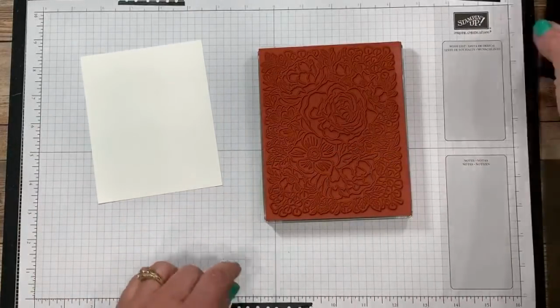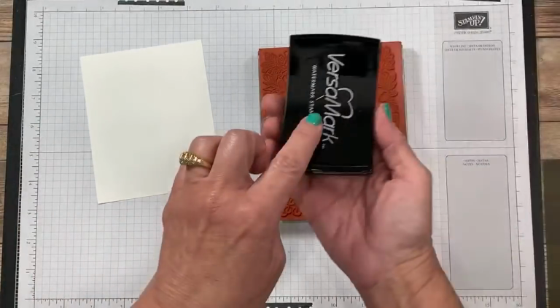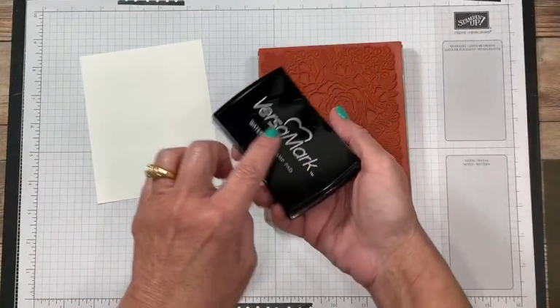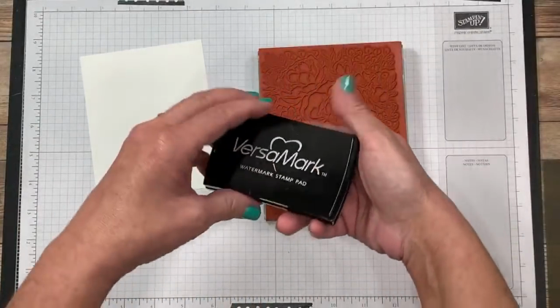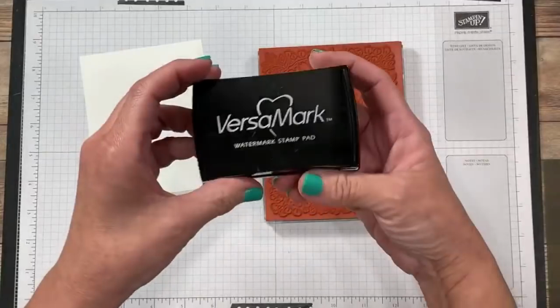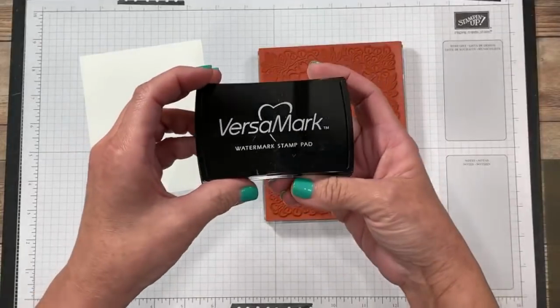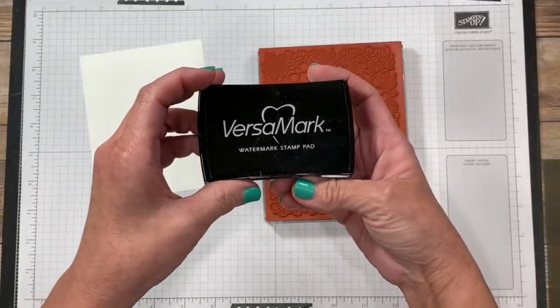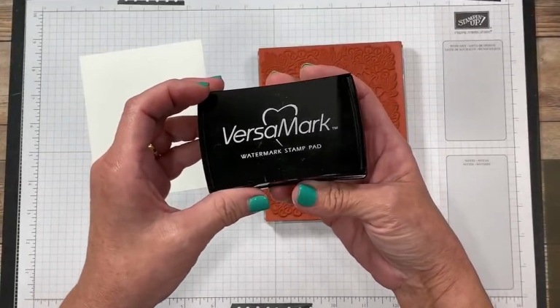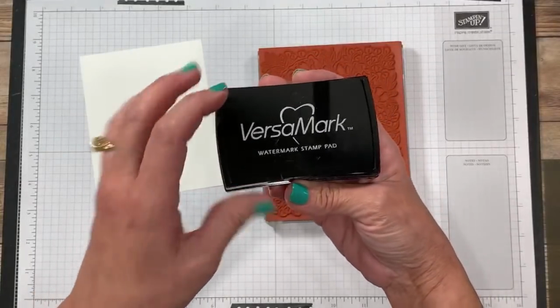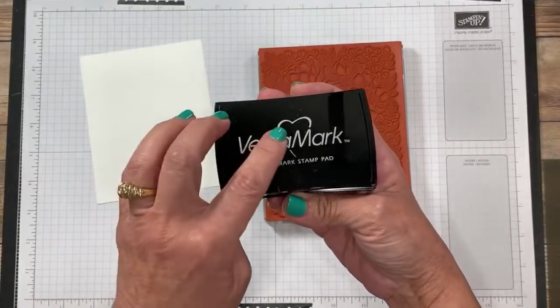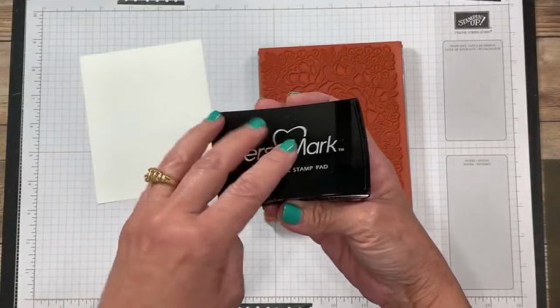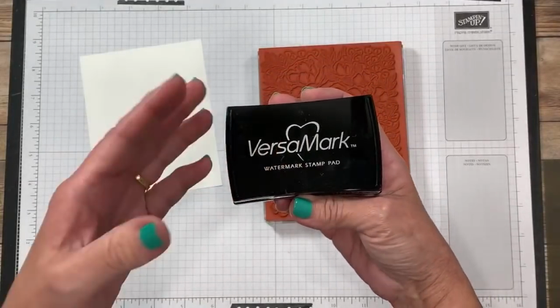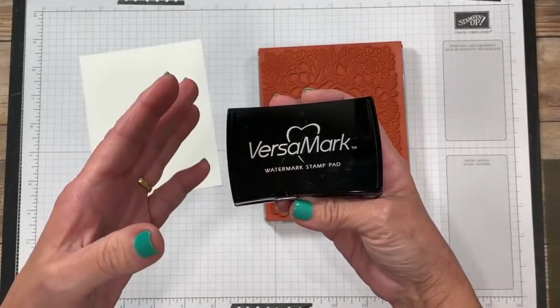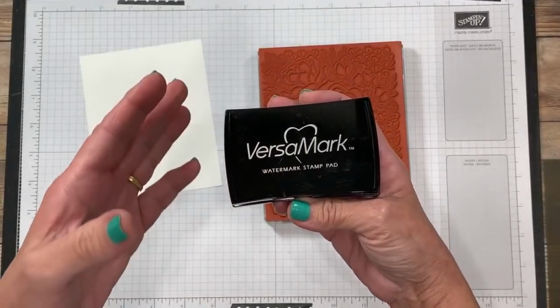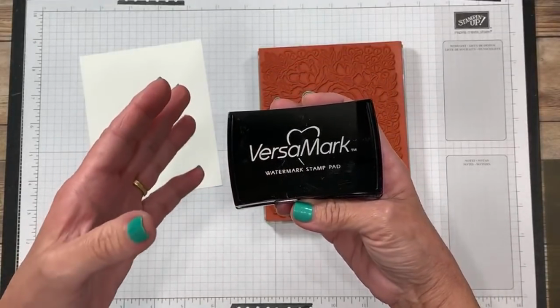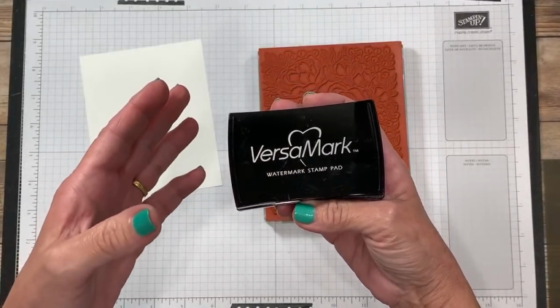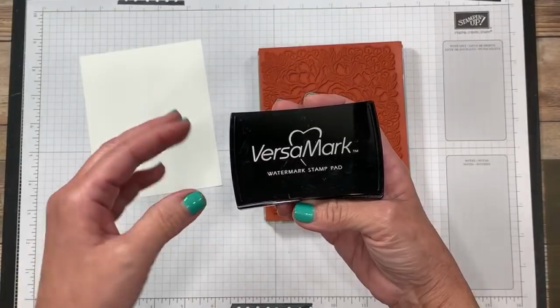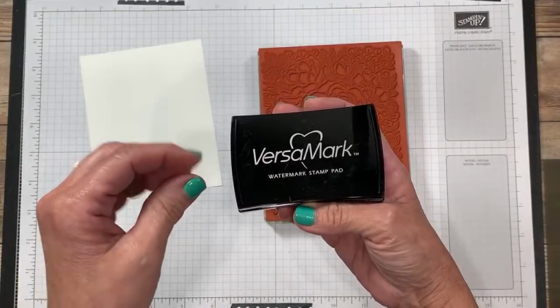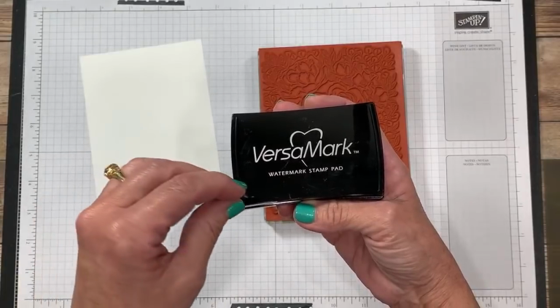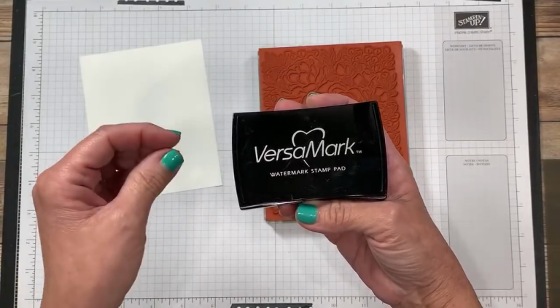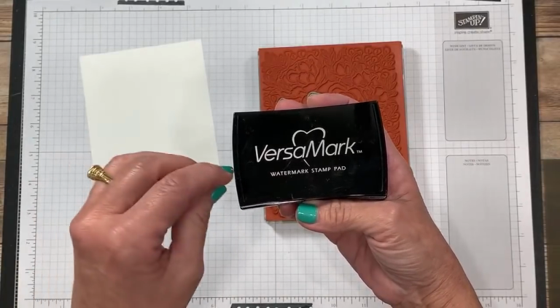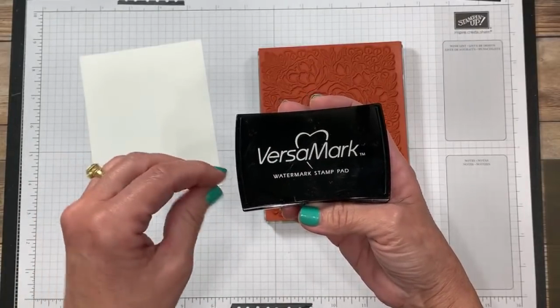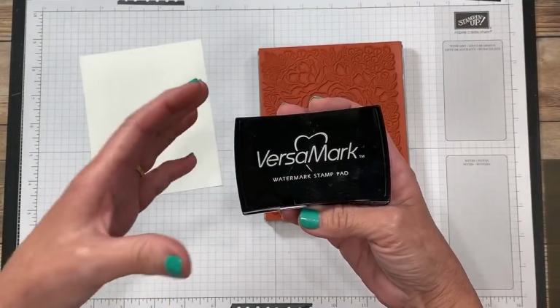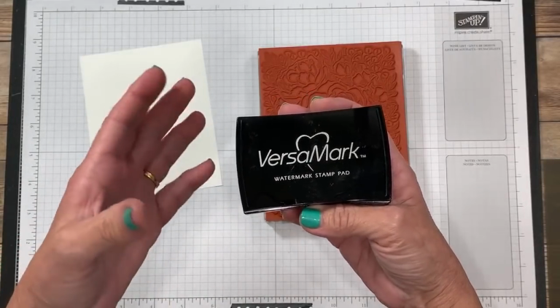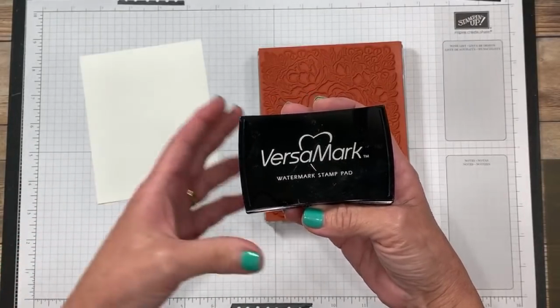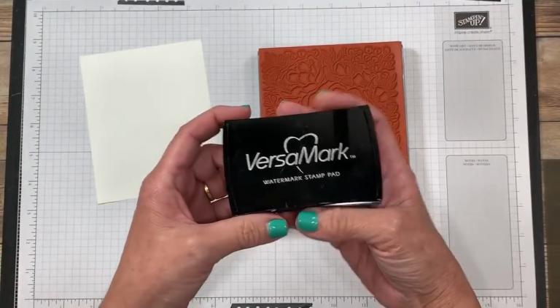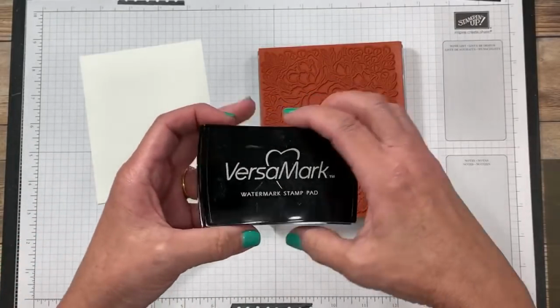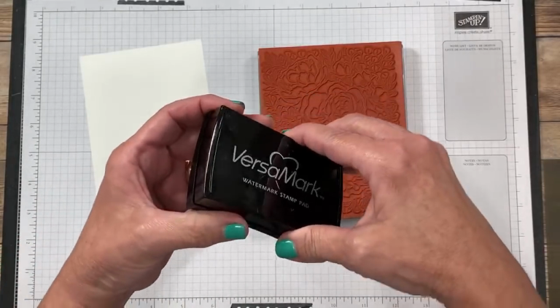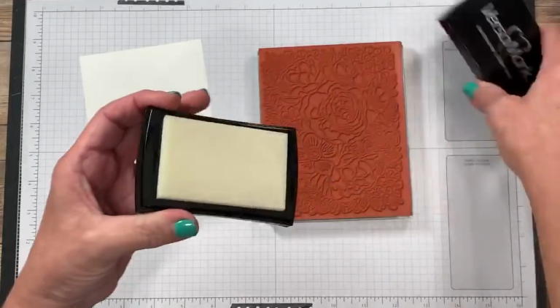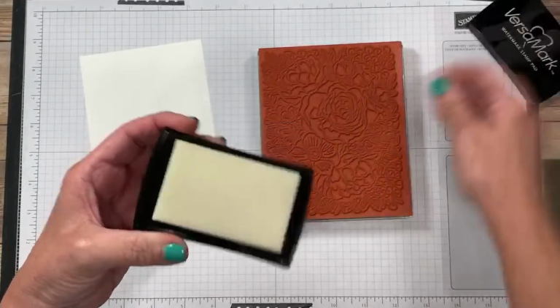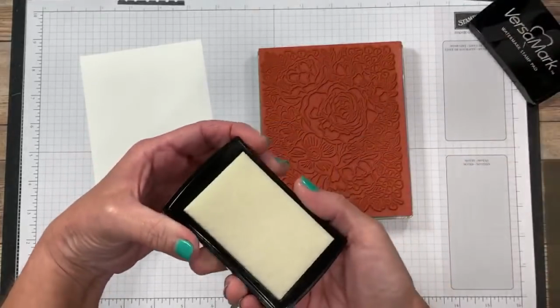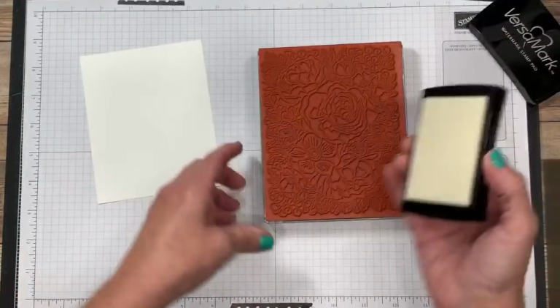I'm going to be using my Versamark — this is a watermark ink pad. You can also use this as regular ink on dark-colored cardstock and it'll leave you a beautiful tone-on-tone watermark appearance for backgrounds. But I'm going to use it for heat embossing.